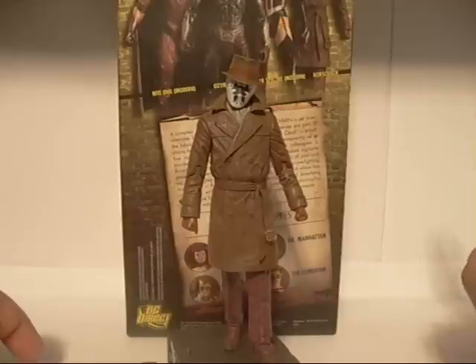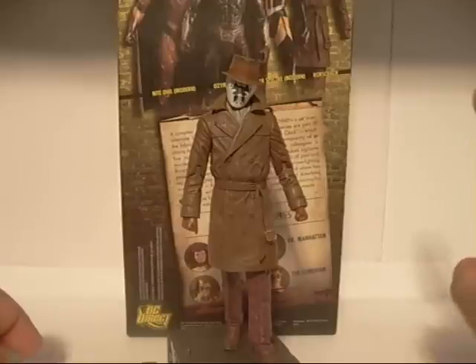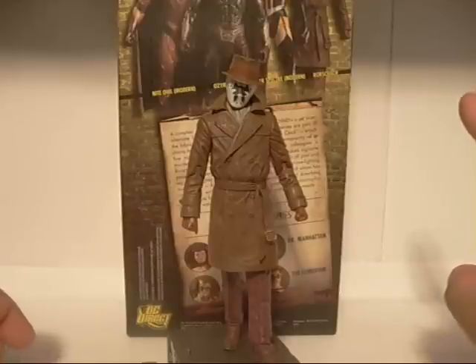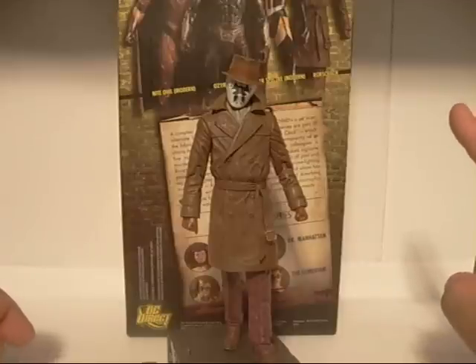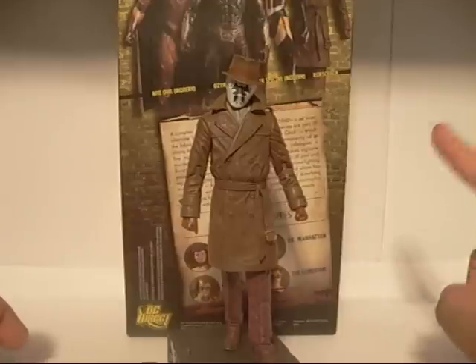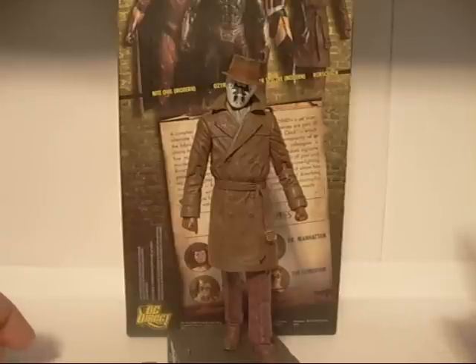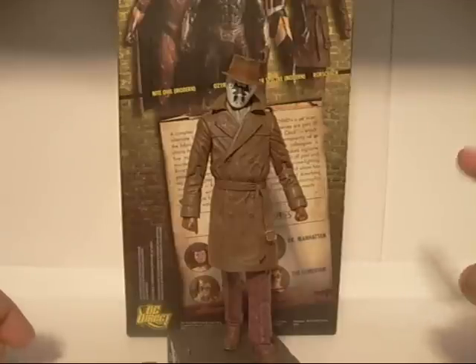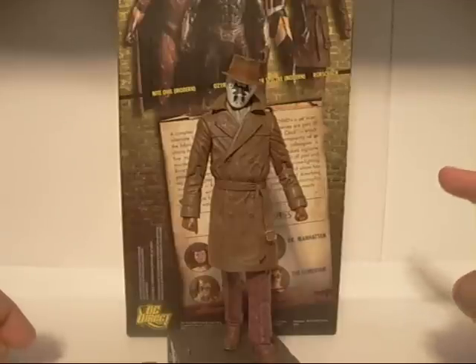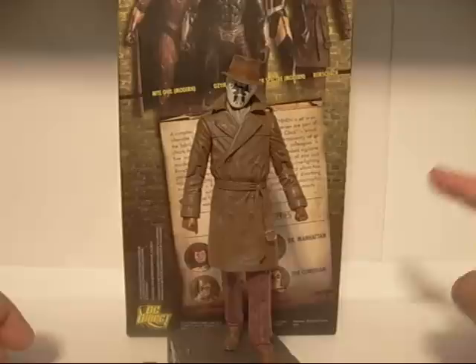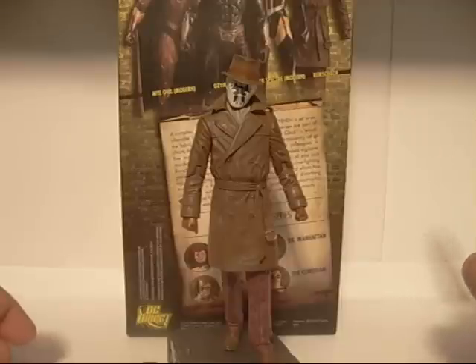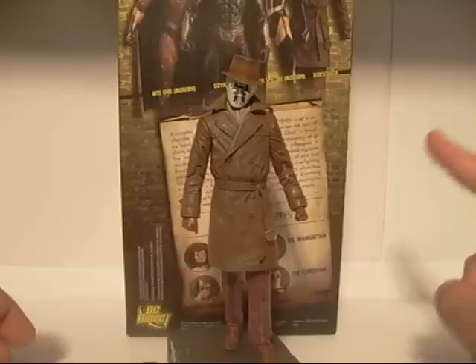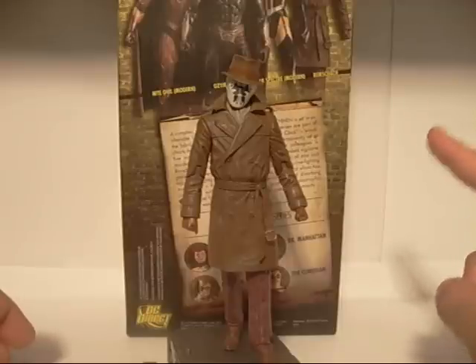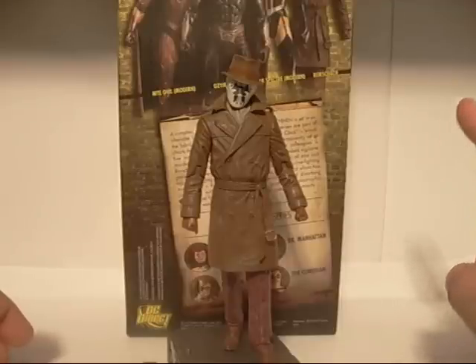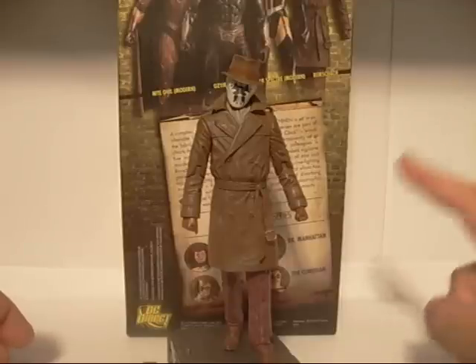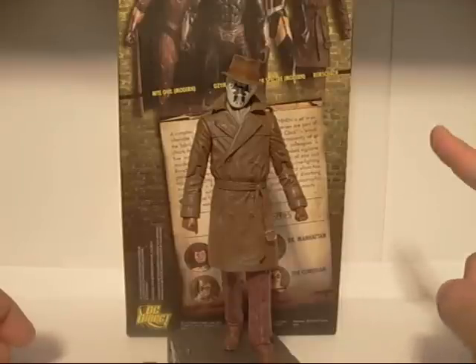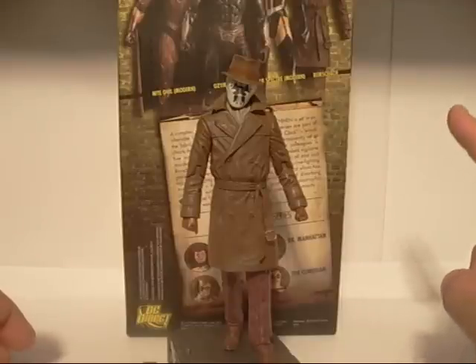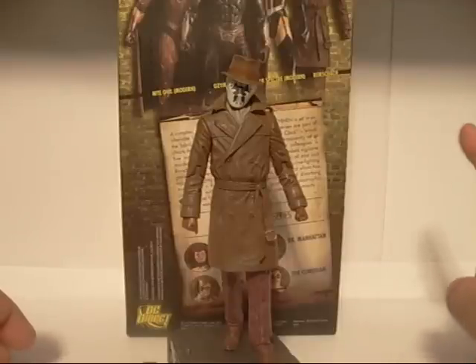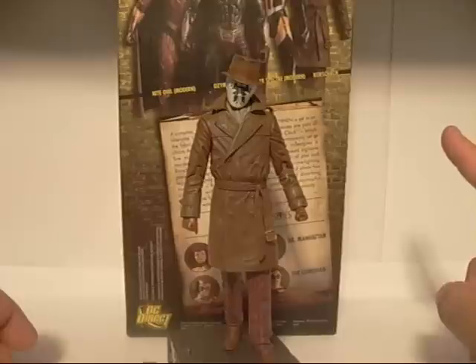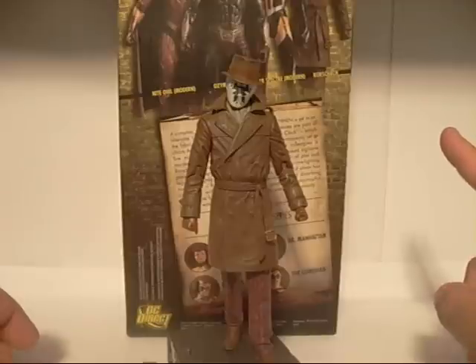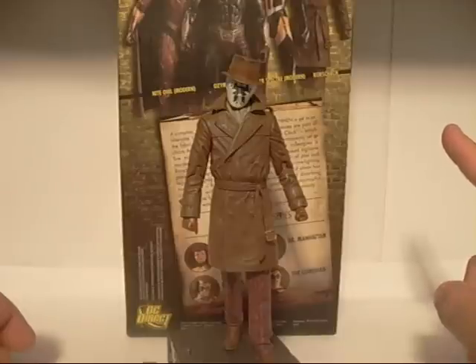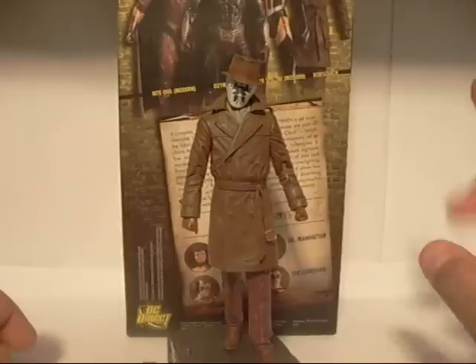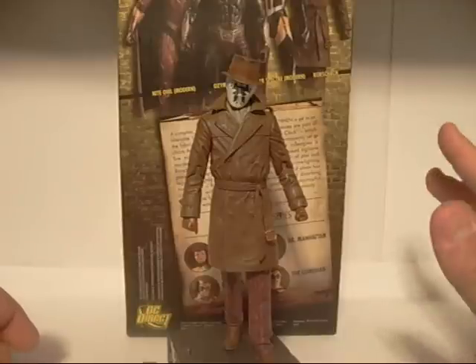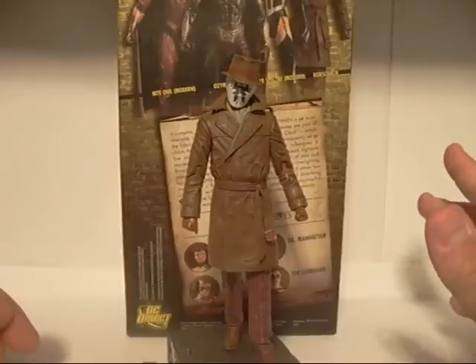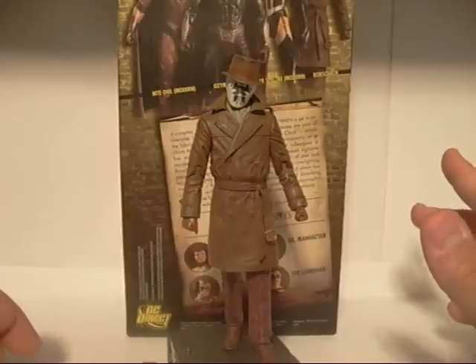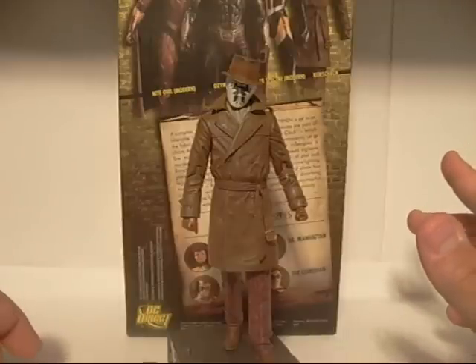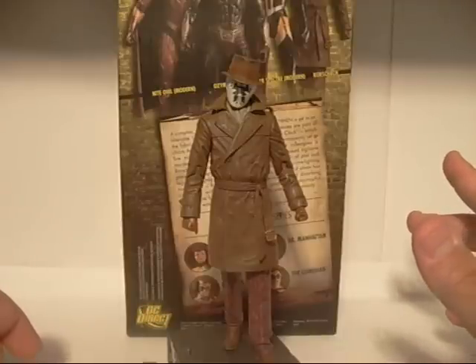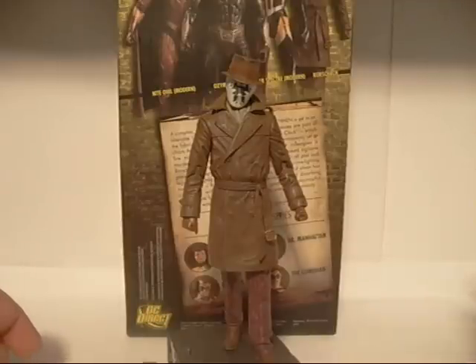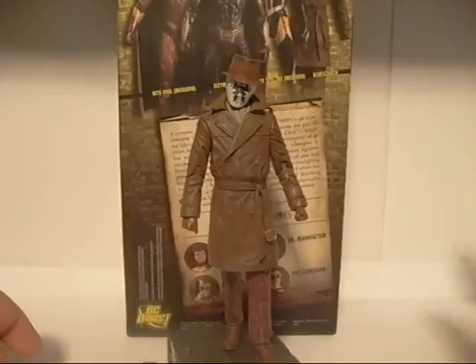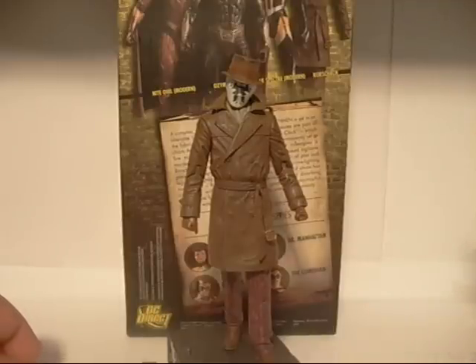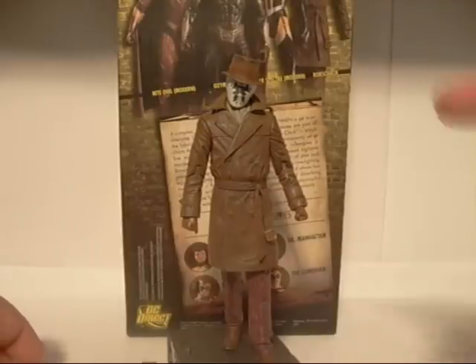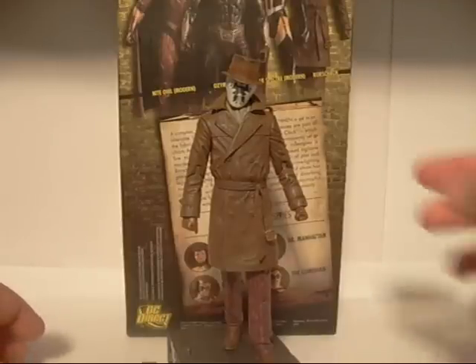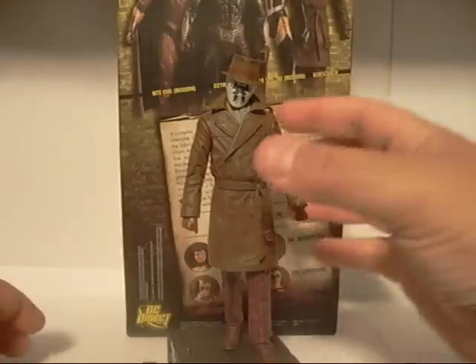I'm not sure if that's how you pronounce it — I'm having trouble pronouncing his name. Ozzy... Ozymandias. I think that's how you say it. But anyways, Rorschach here.